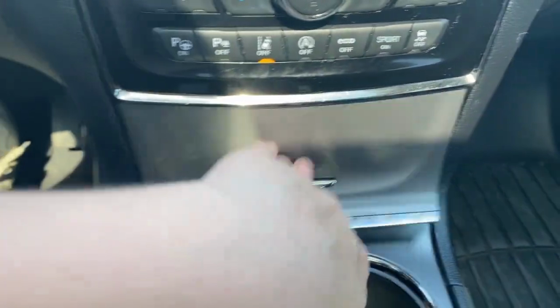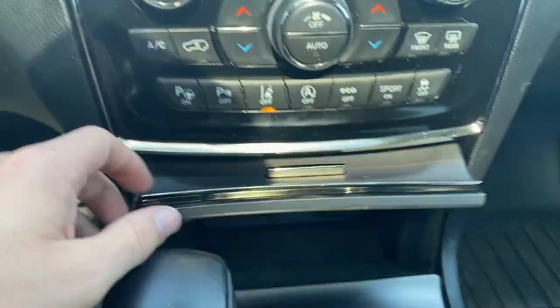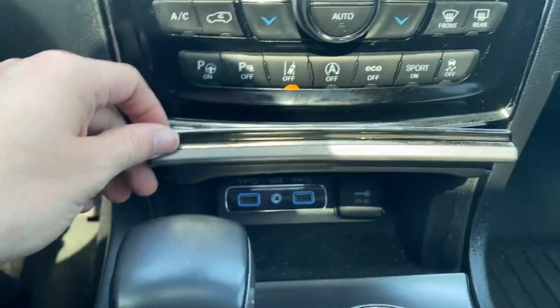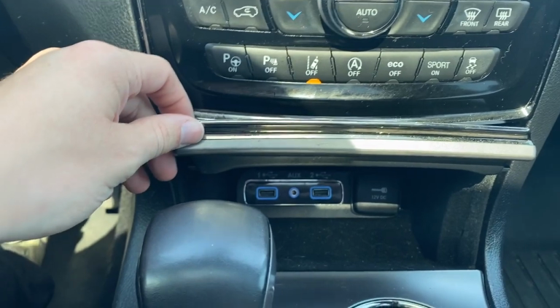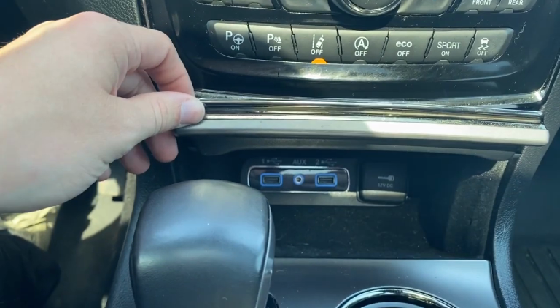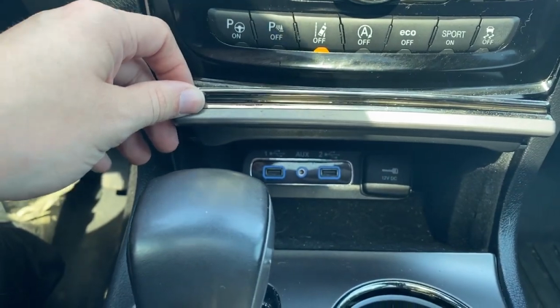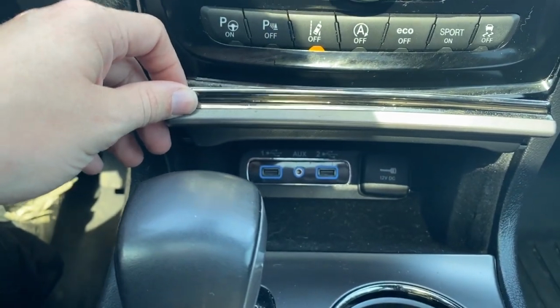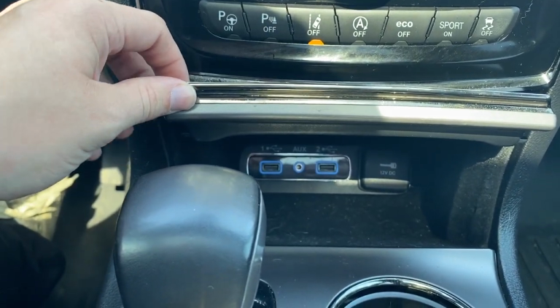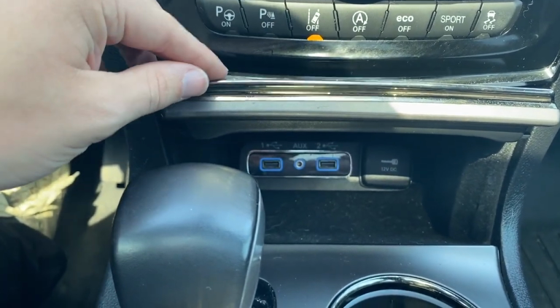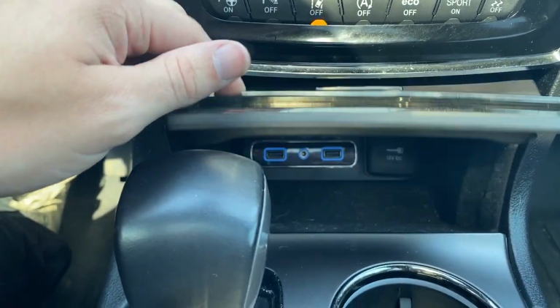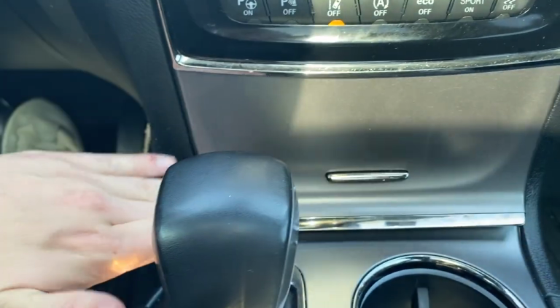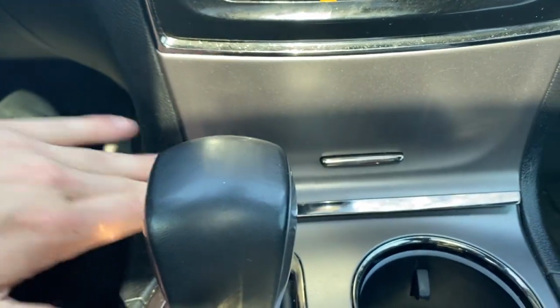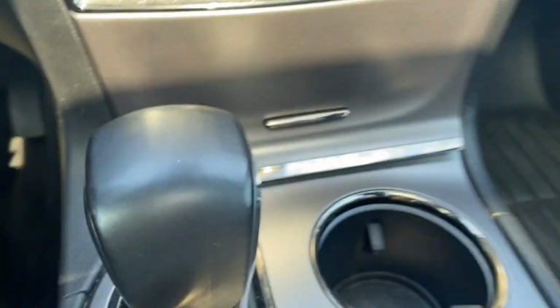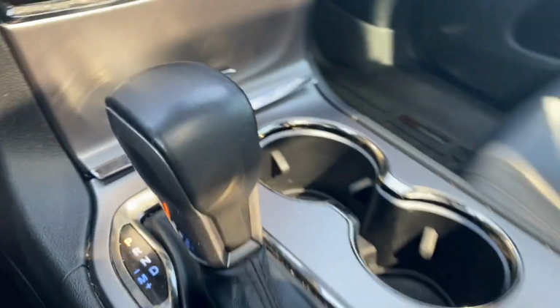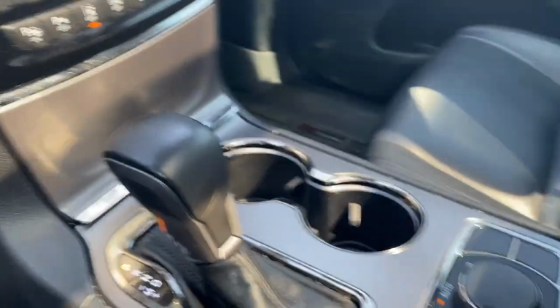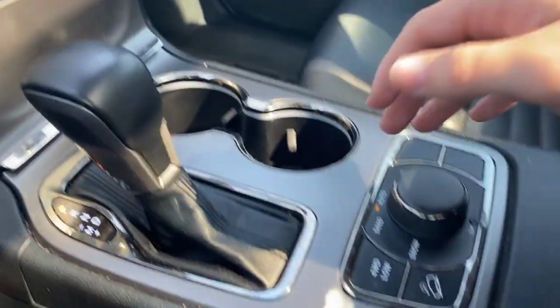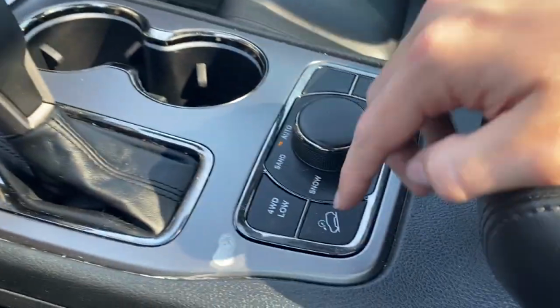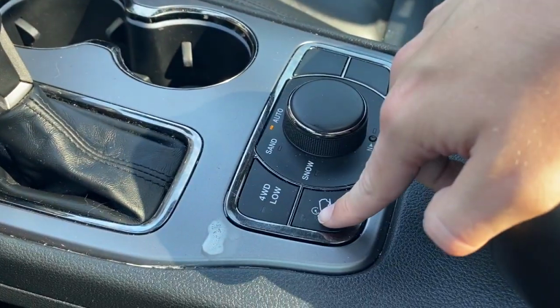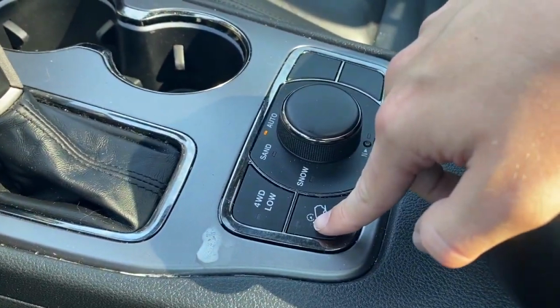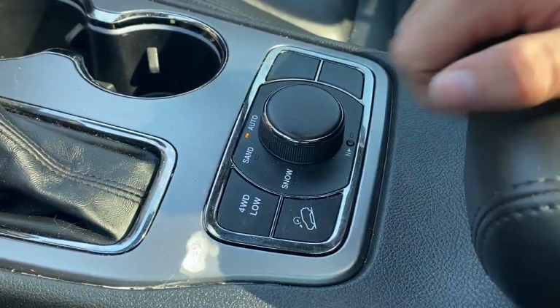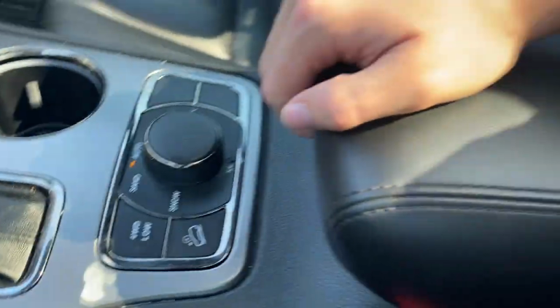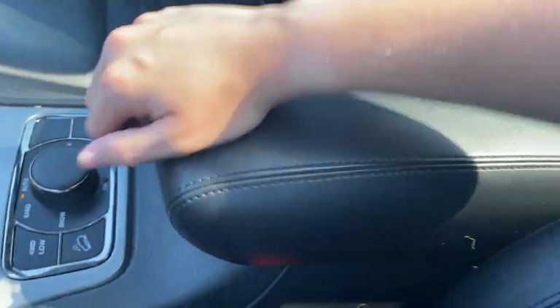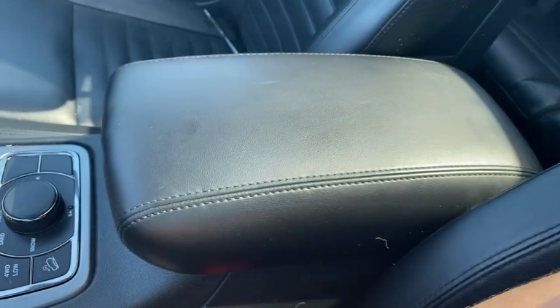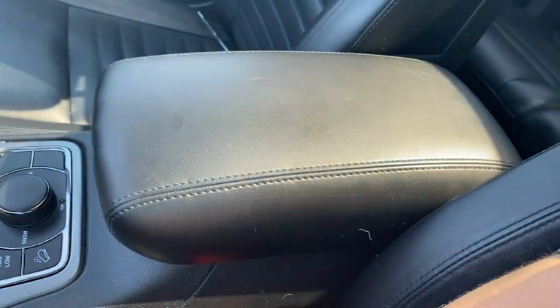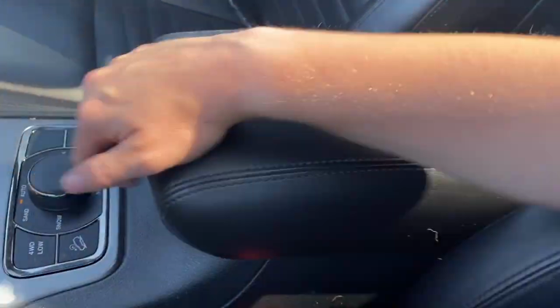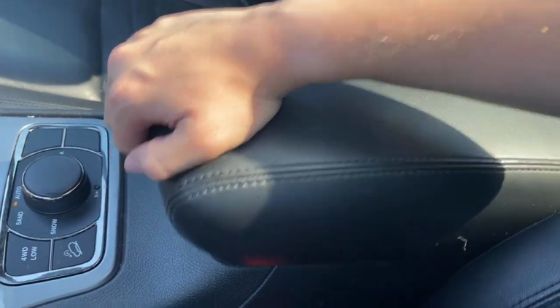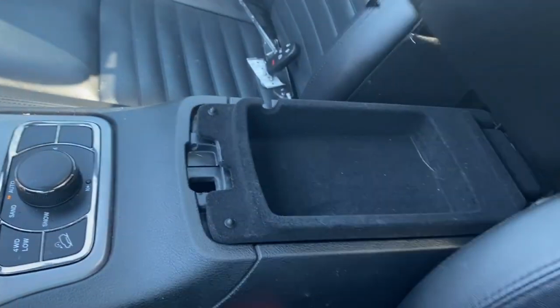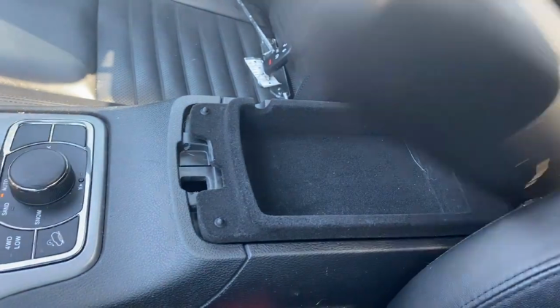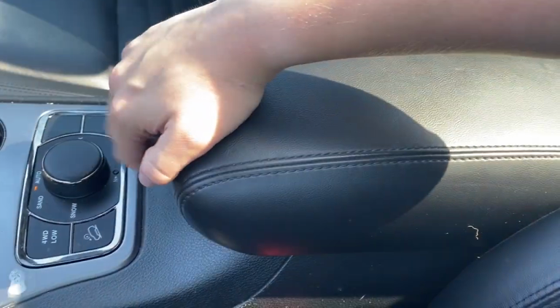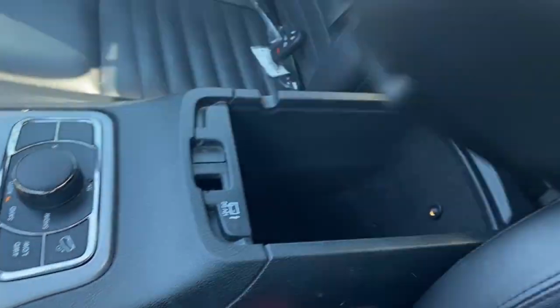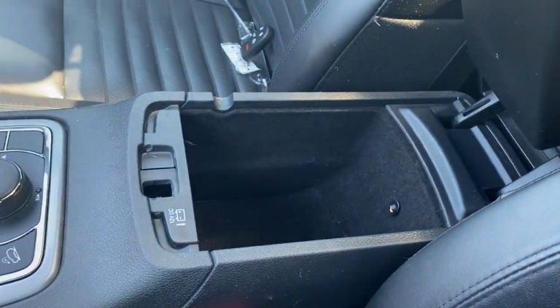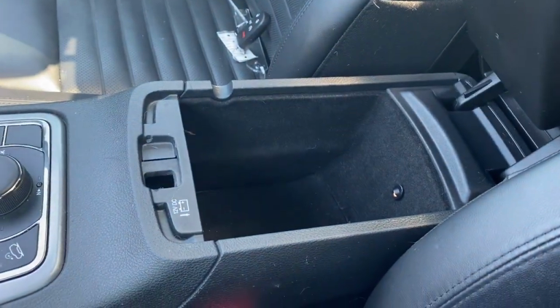At the bottom here we have two USB plug-ins, as well as an aux and a 12 volt. Two cupholders in the middle, hill descent control, and here is the center console — it has a storage compartment above and one that goes deeper below.